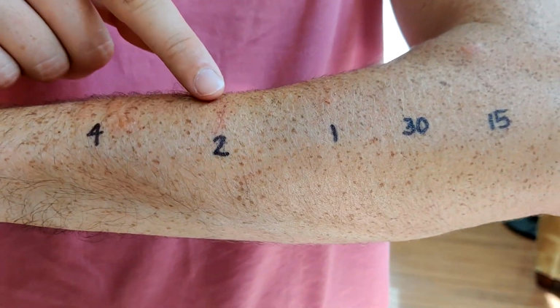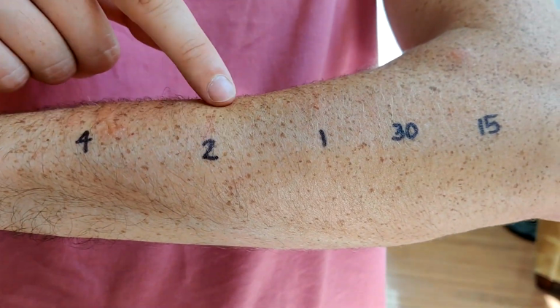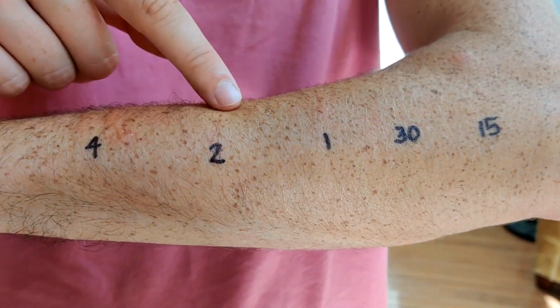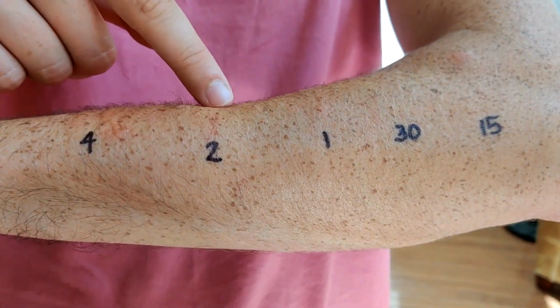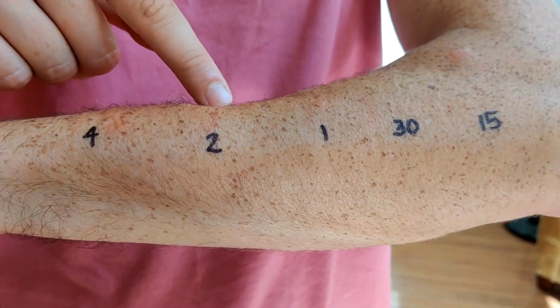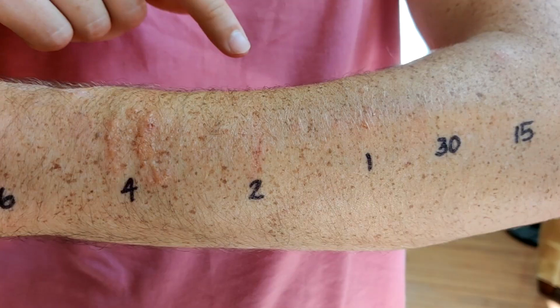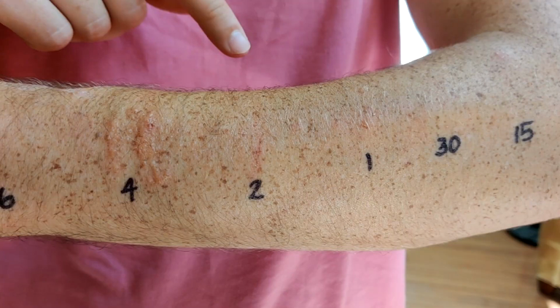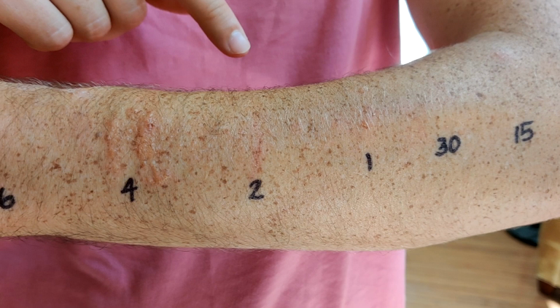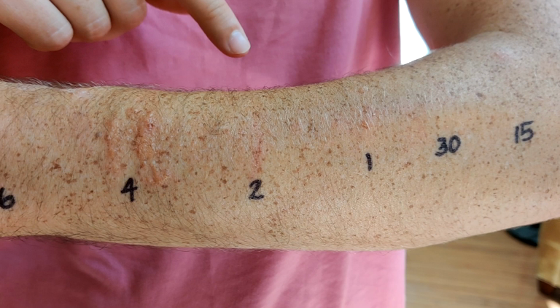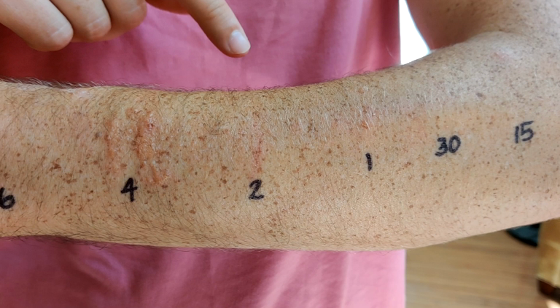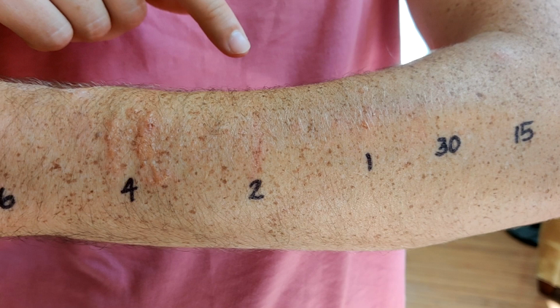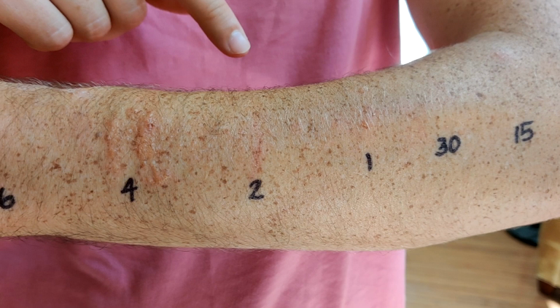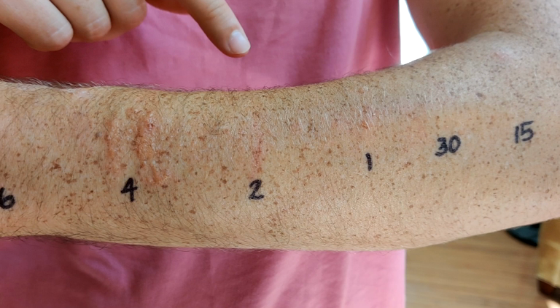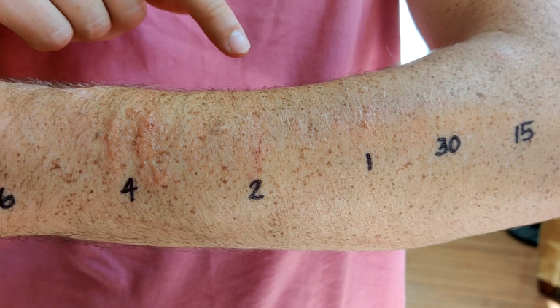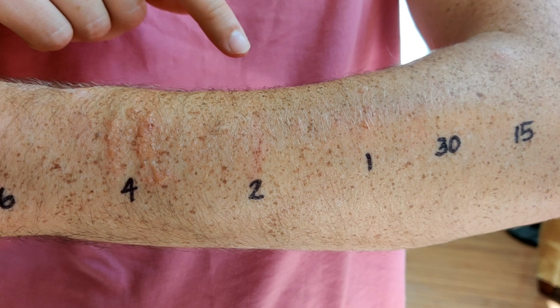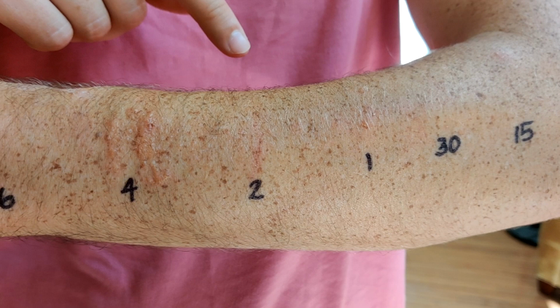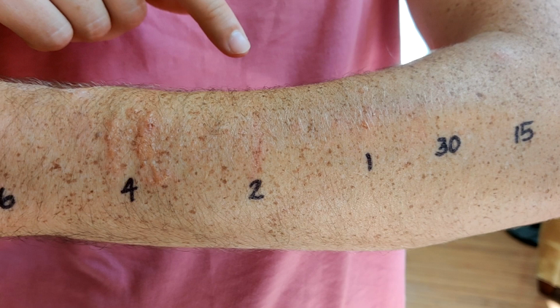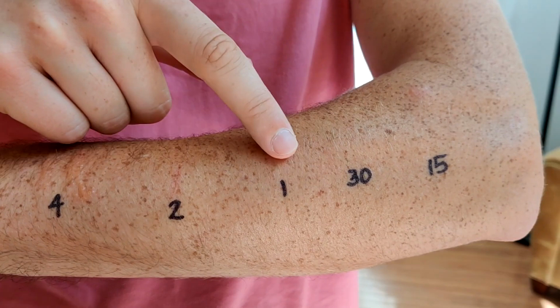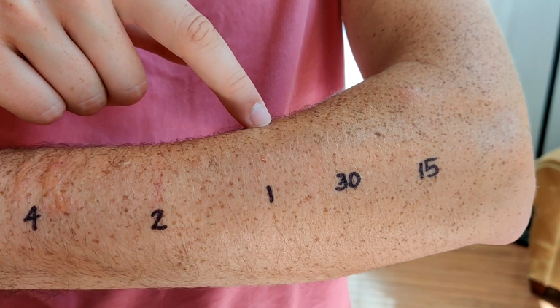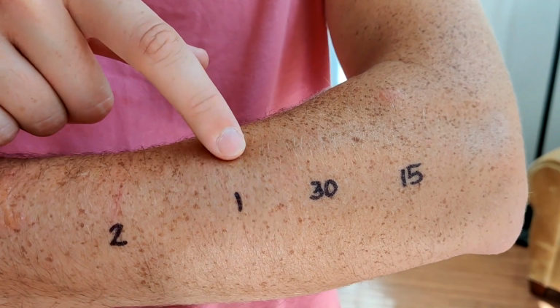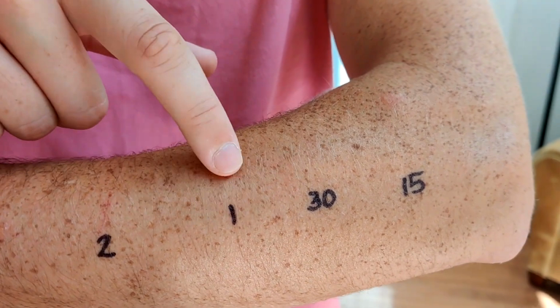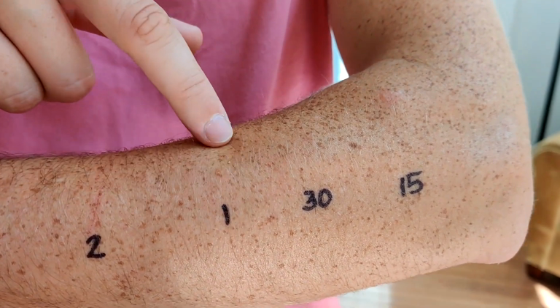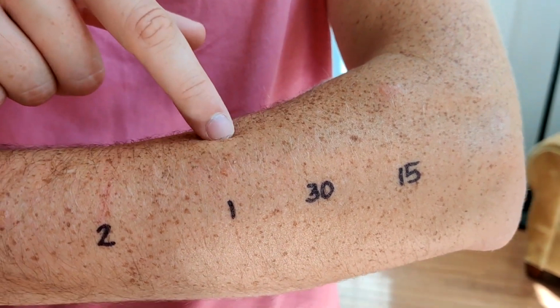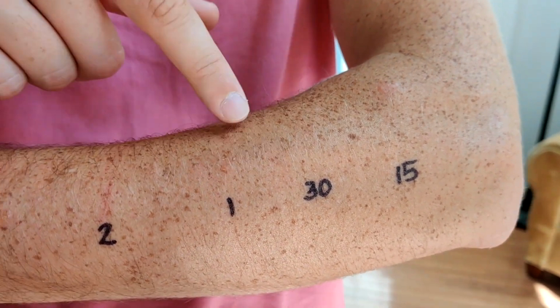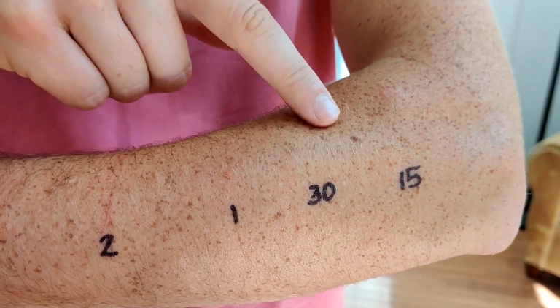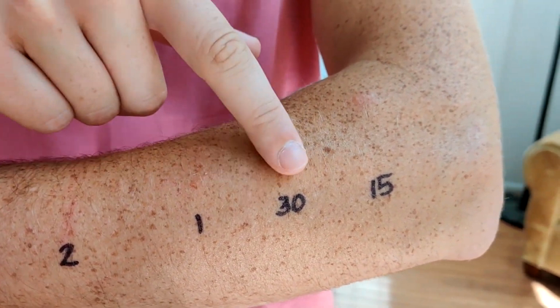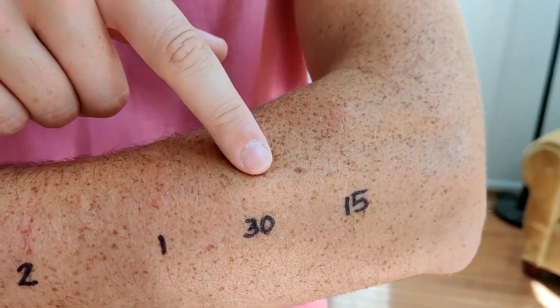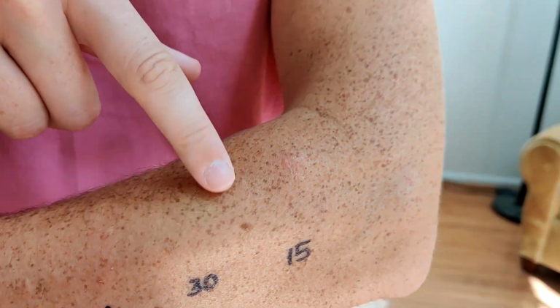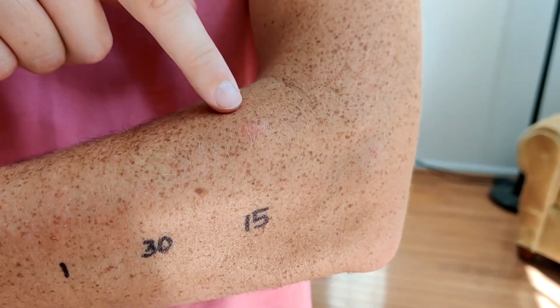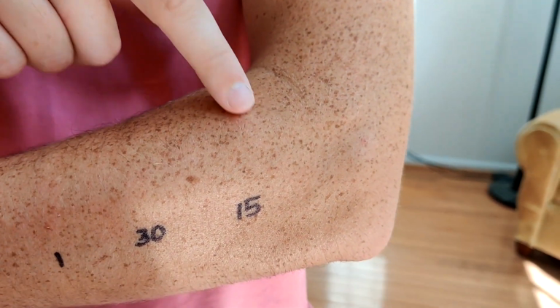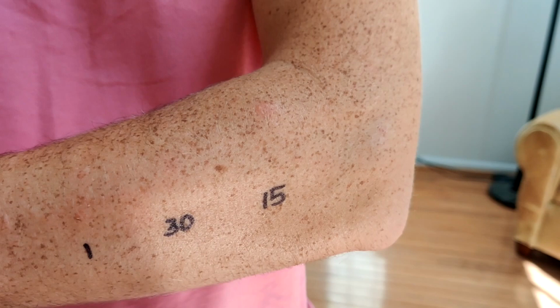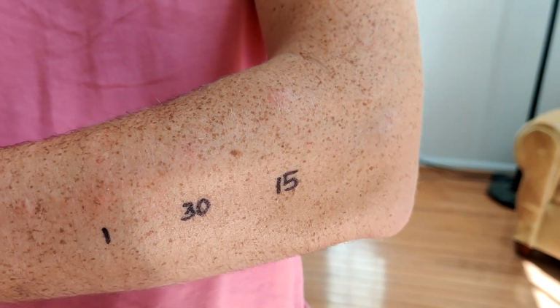There's a little bit of redness at two hours, but I later determined that this is just a scratch — I don't think there's any poison ivy at the two-hour time point. Definitely some one or two spots at one hour, nothing at 30 minutes, and one spot at 15 minutes.